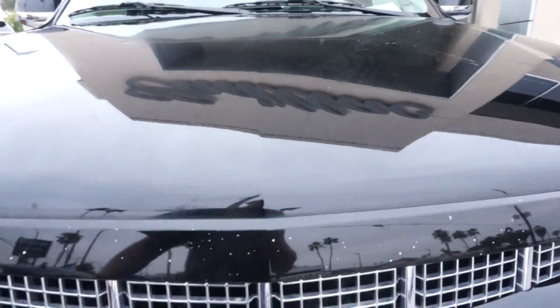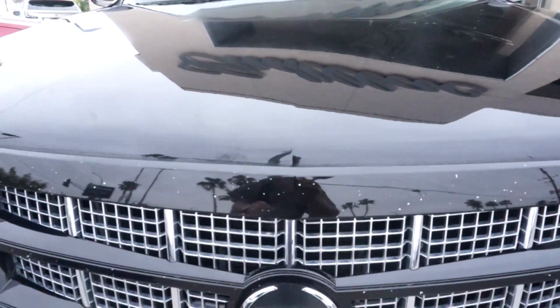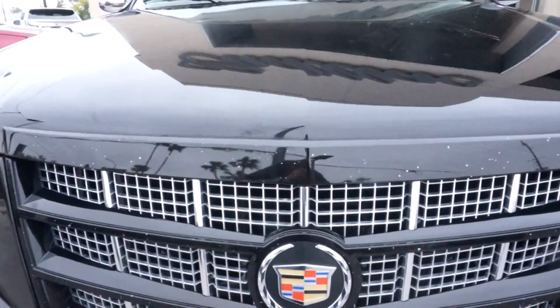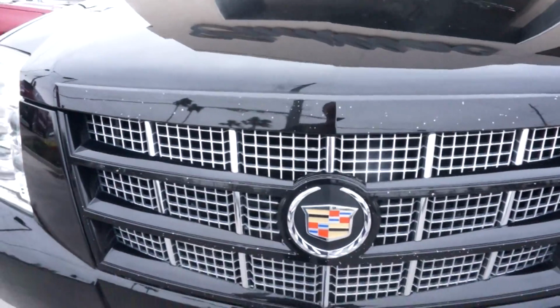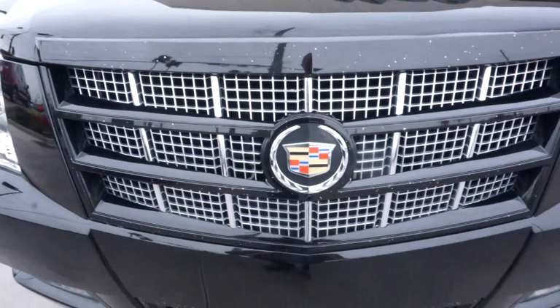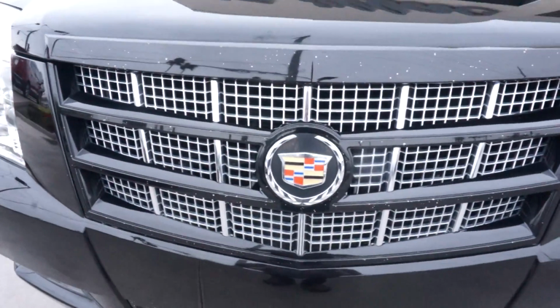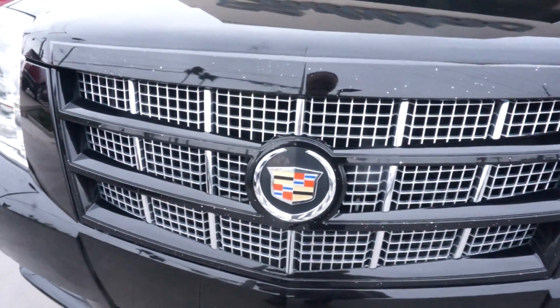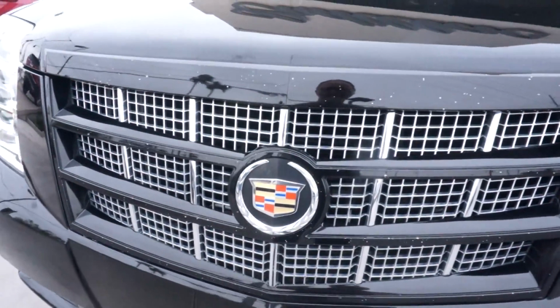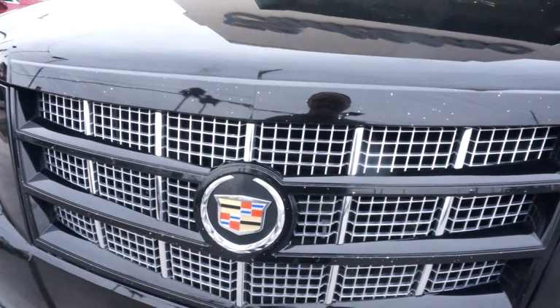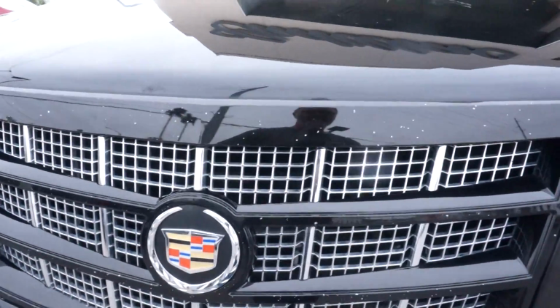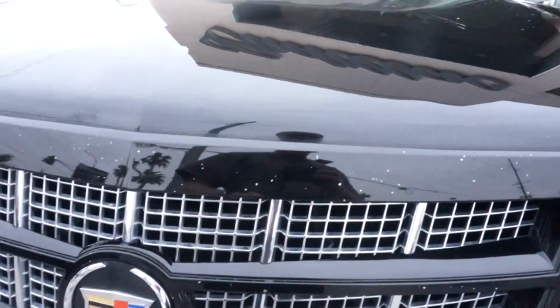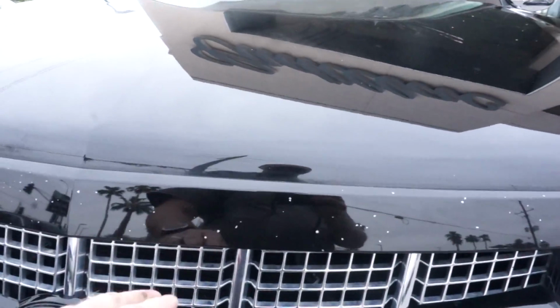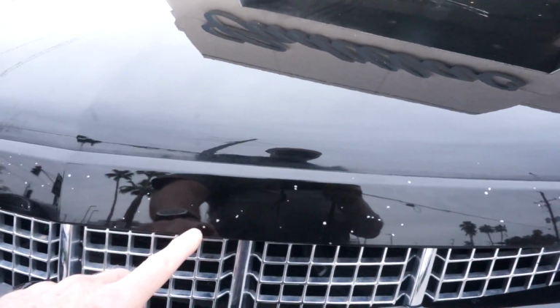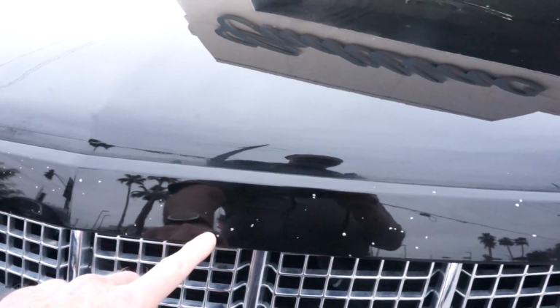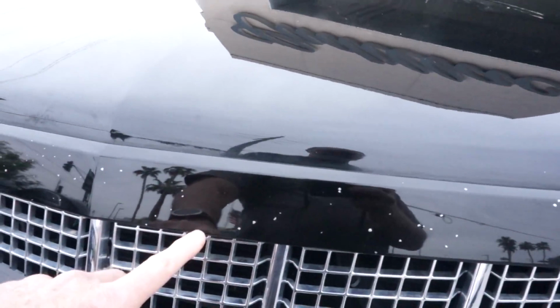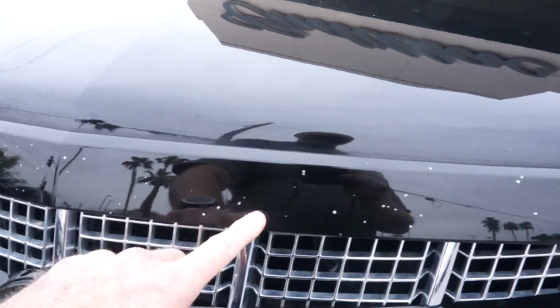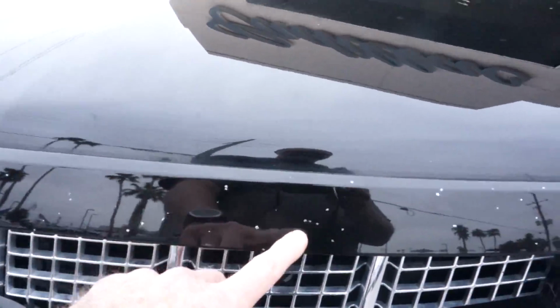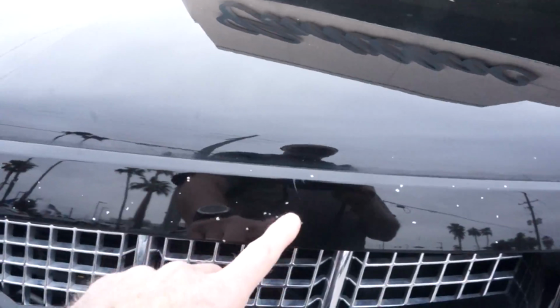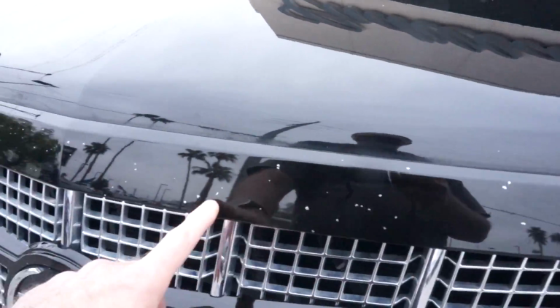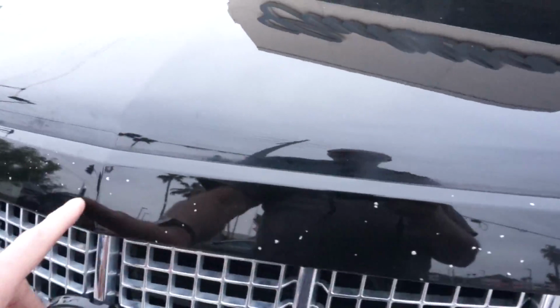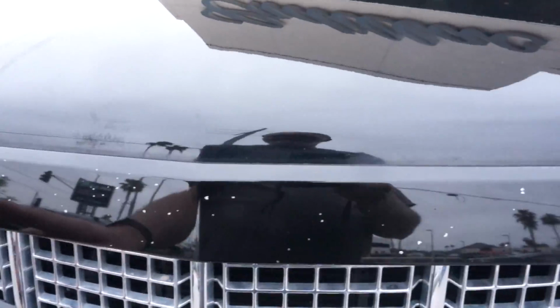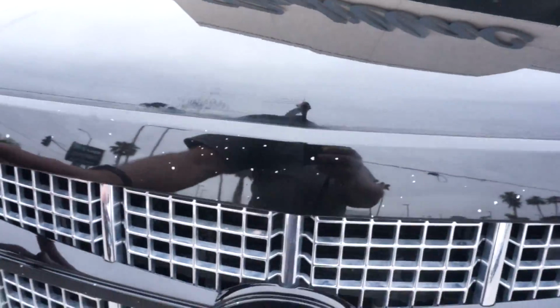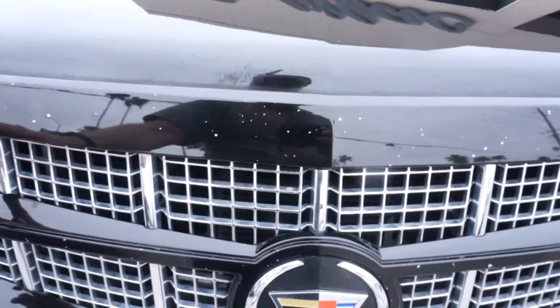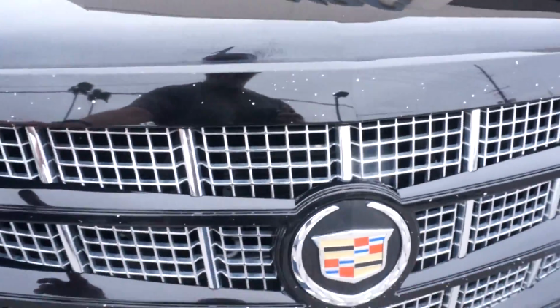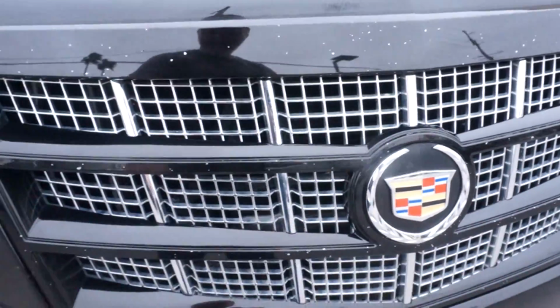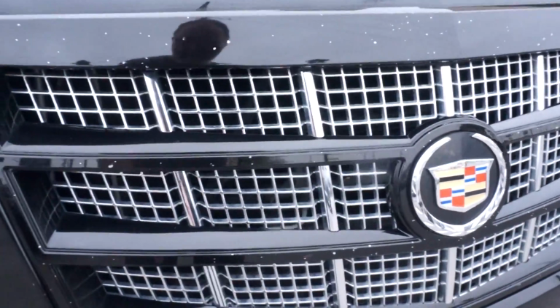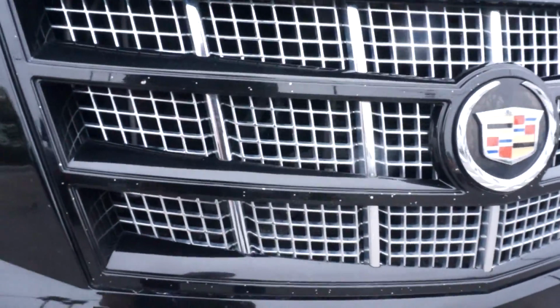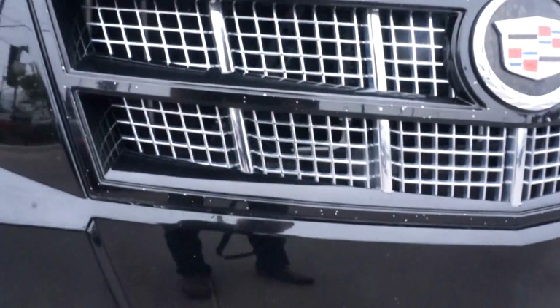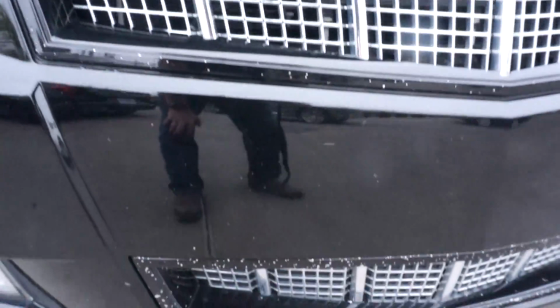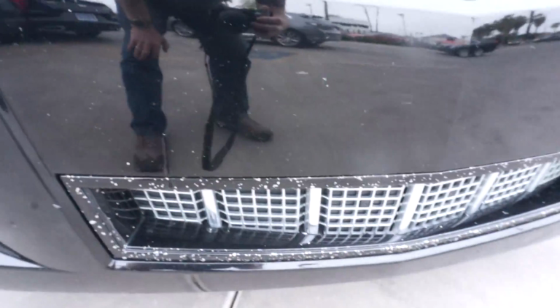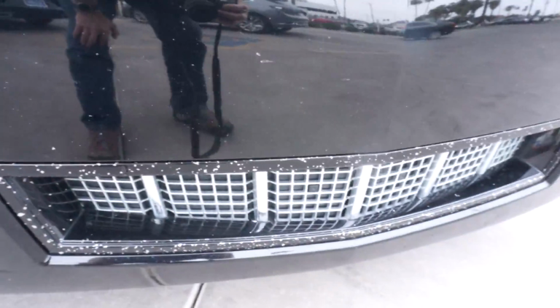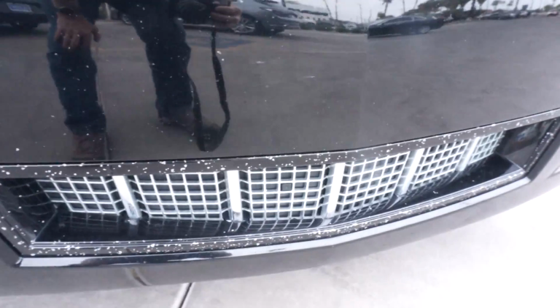The biggest issues I saw are all the paint chips. The whole front of the car is riddled with little chips in it, all the way down to the lower part of the grill.